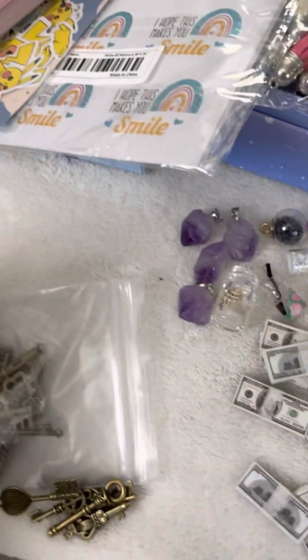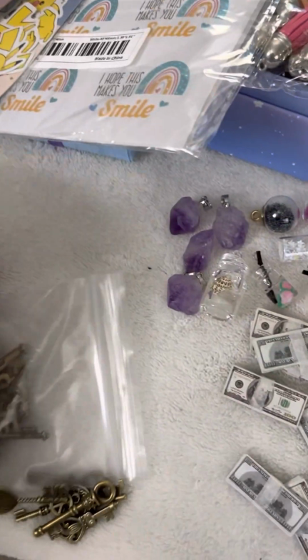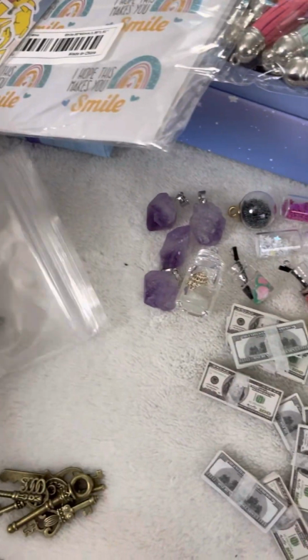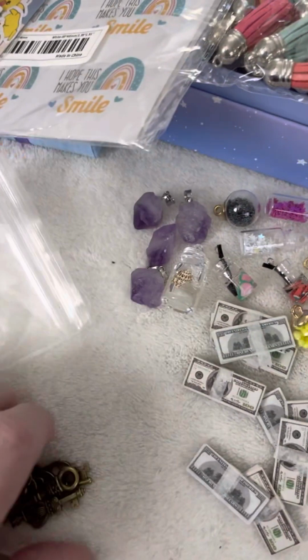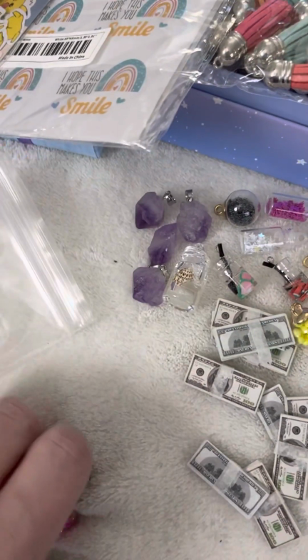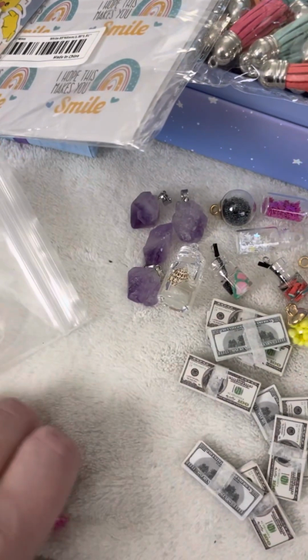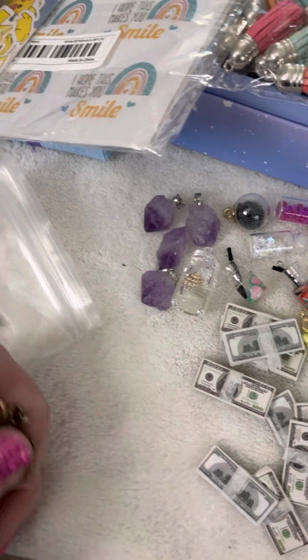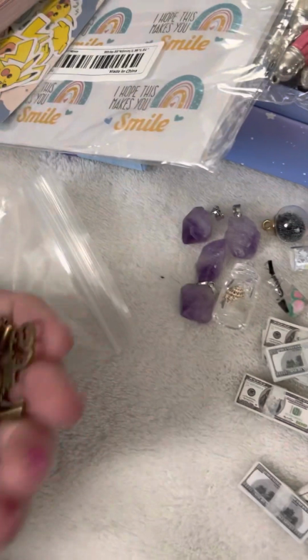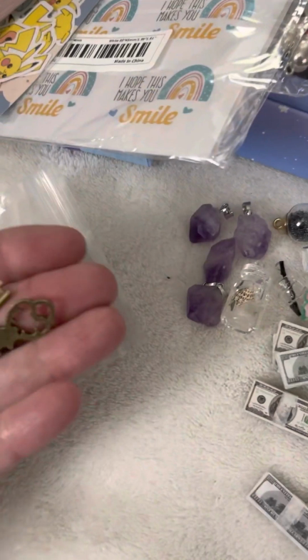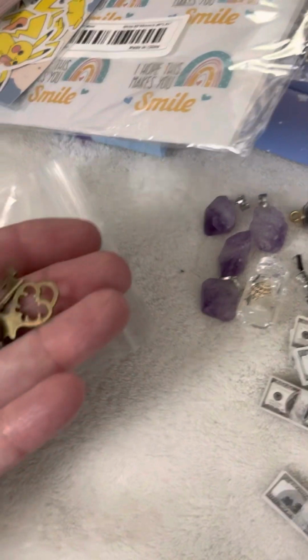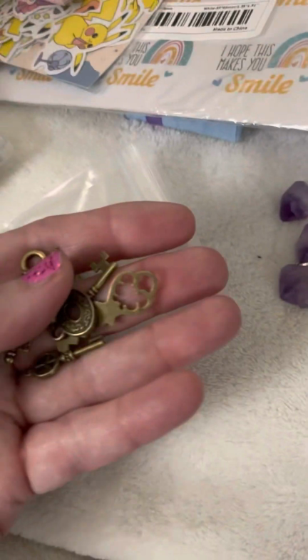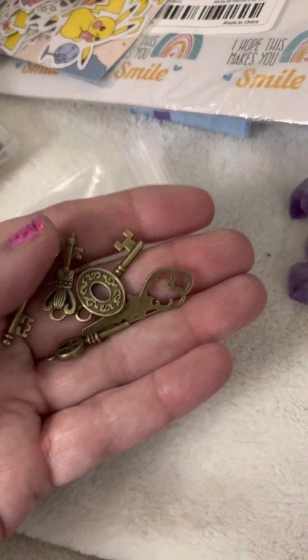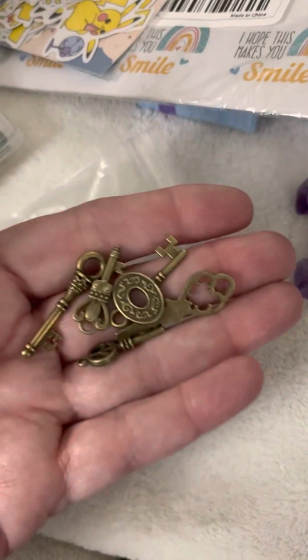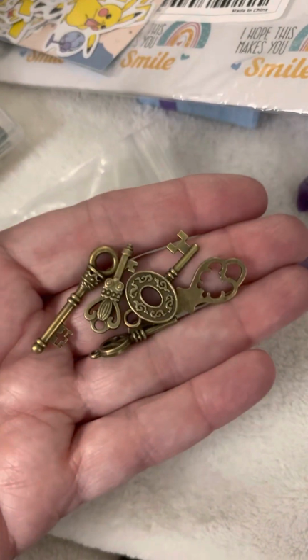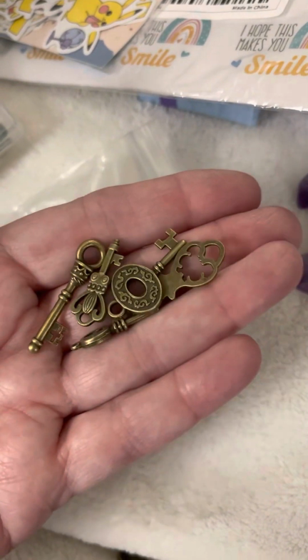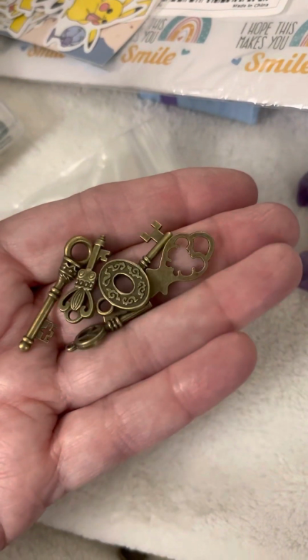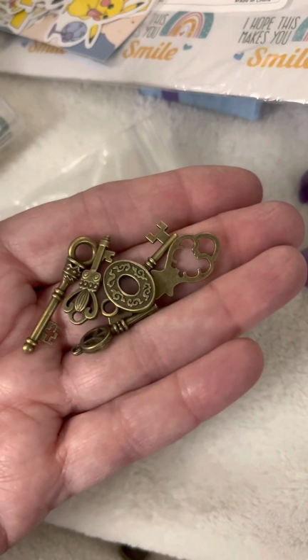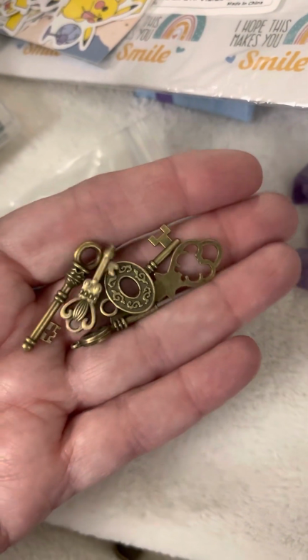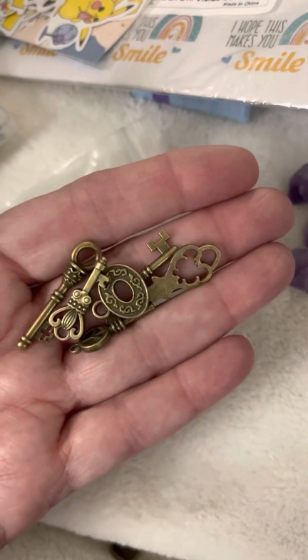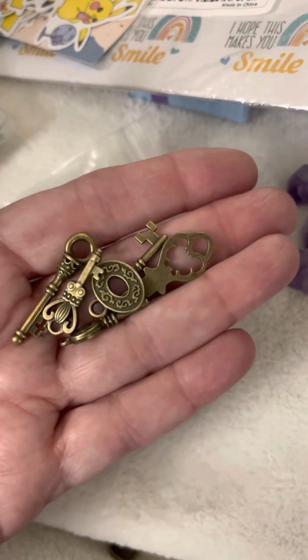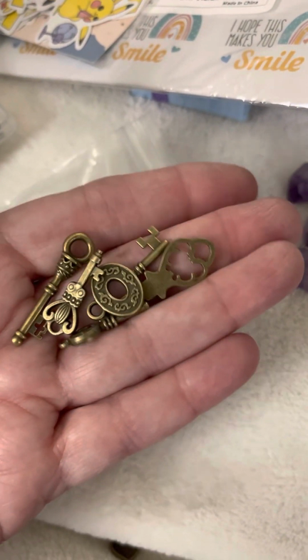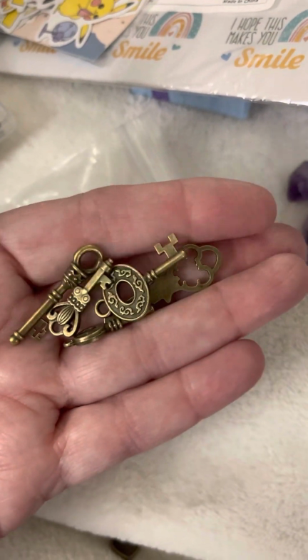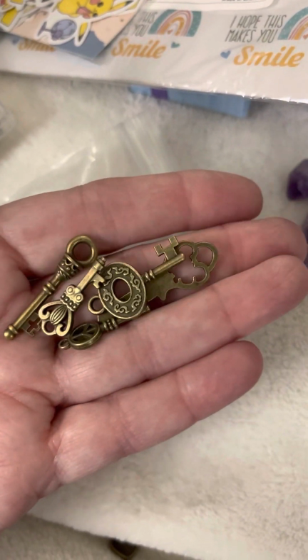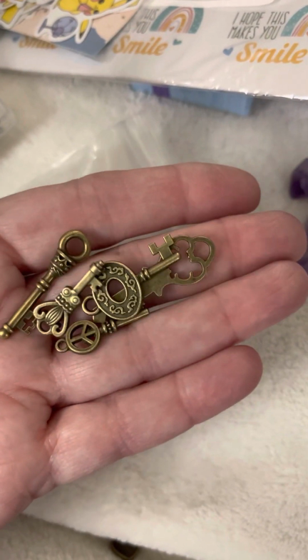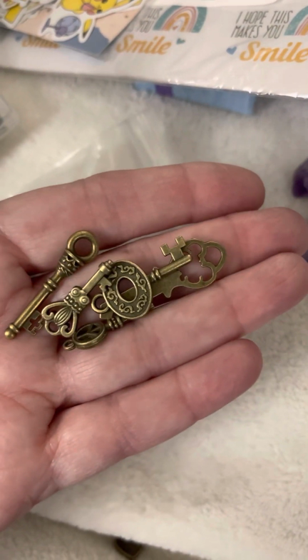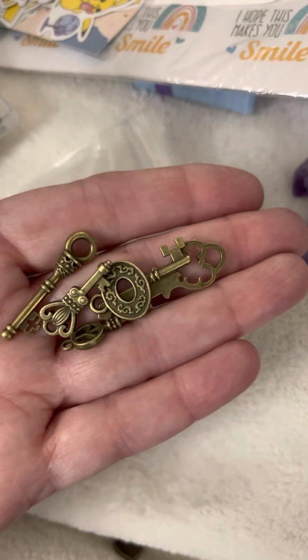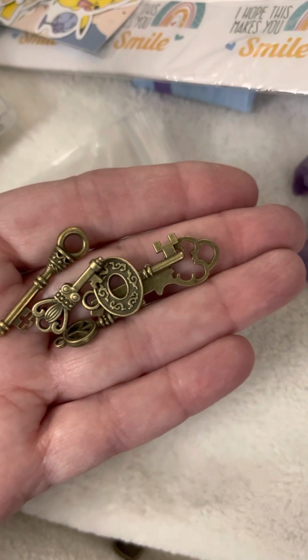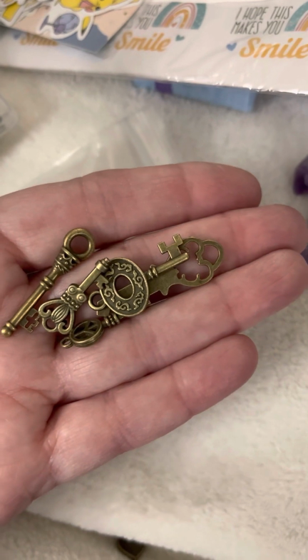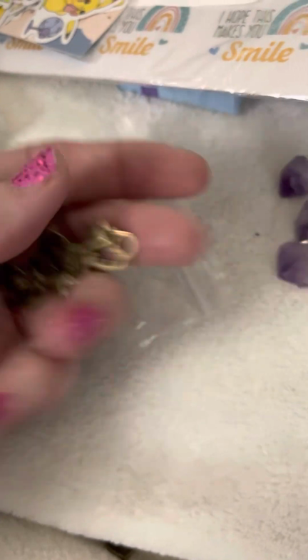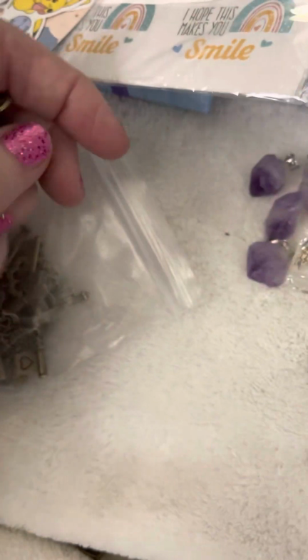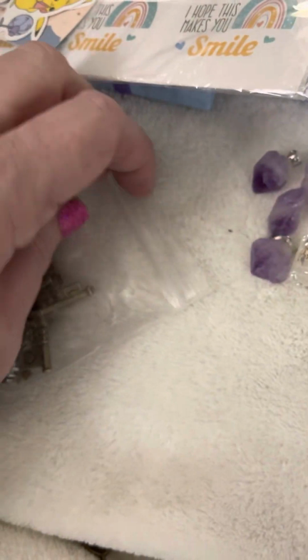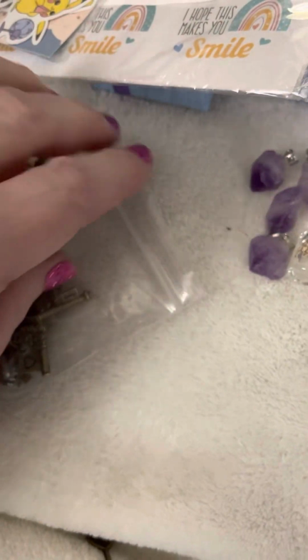I love keys, so I bought this little bag of keys. I make dangles for my journals, so that's what those are for.